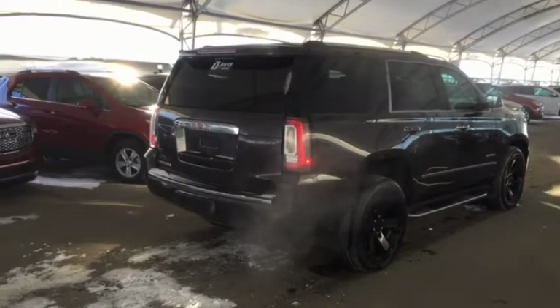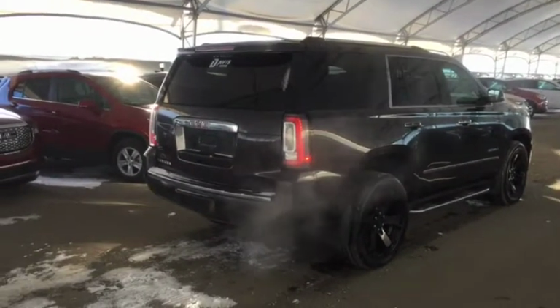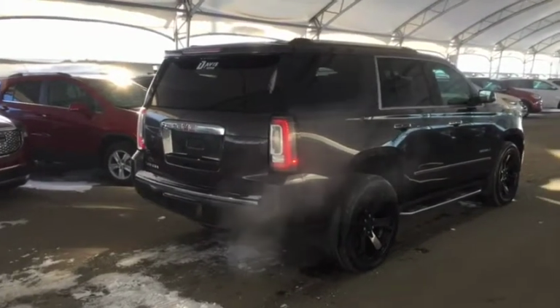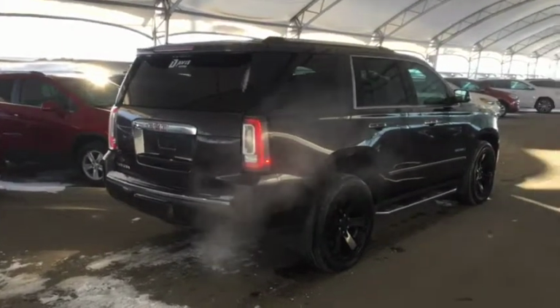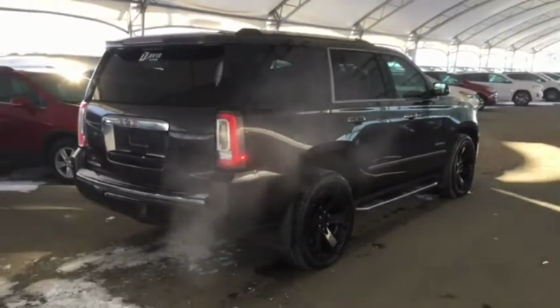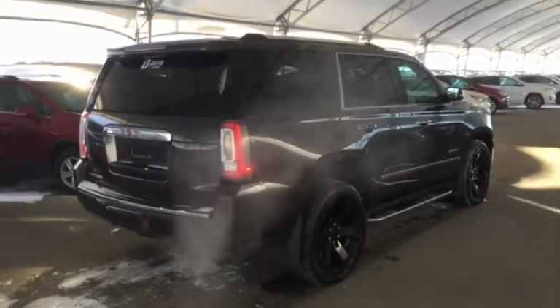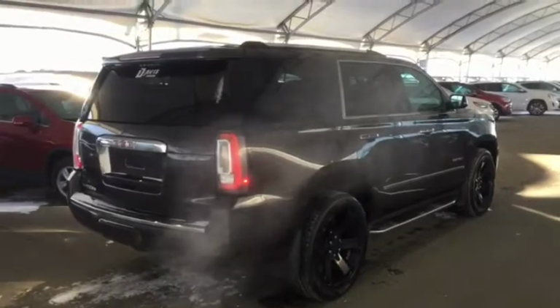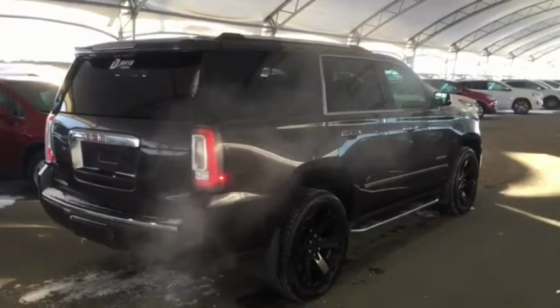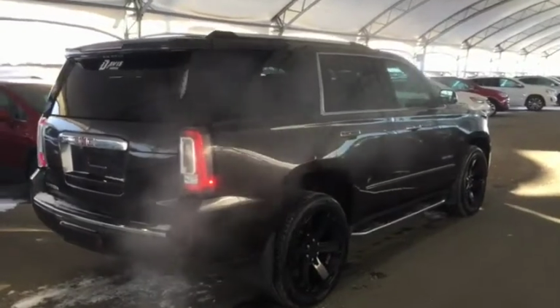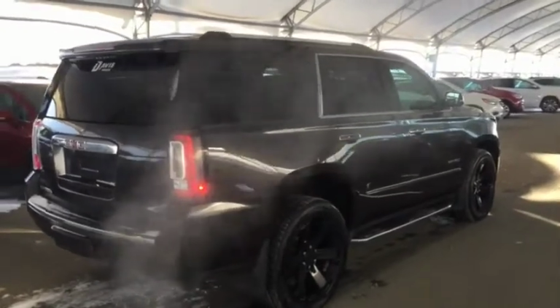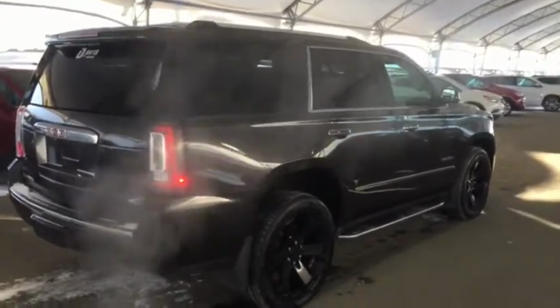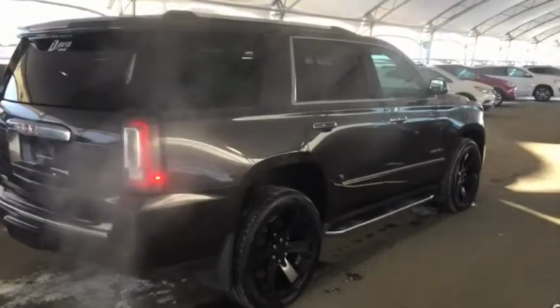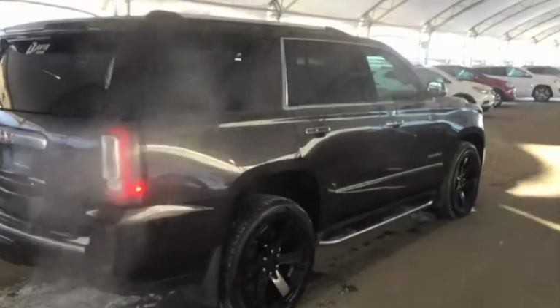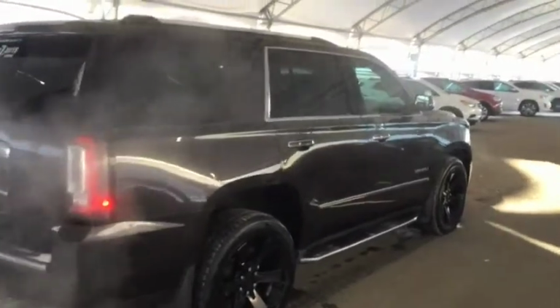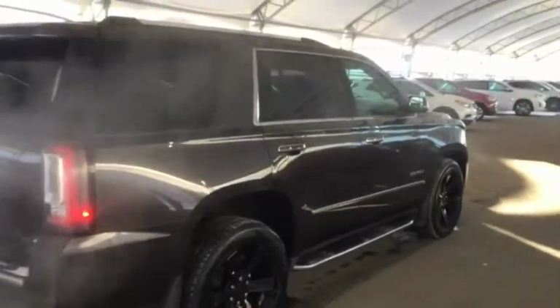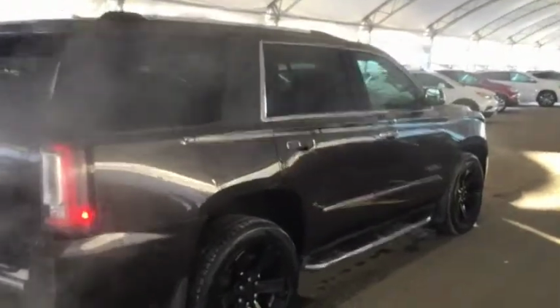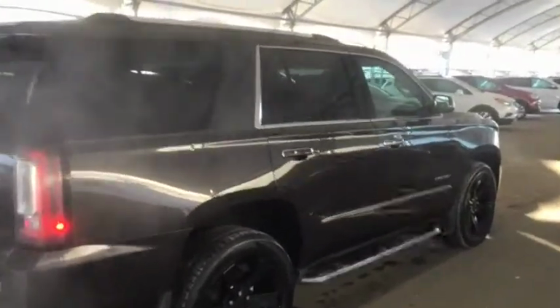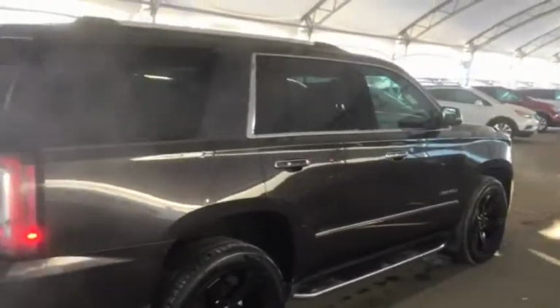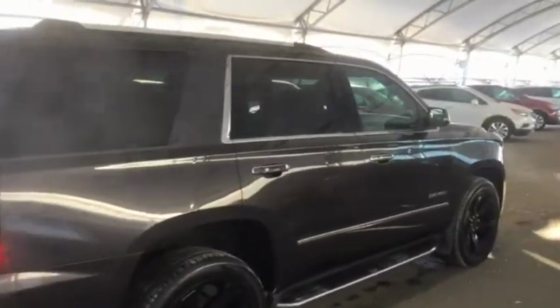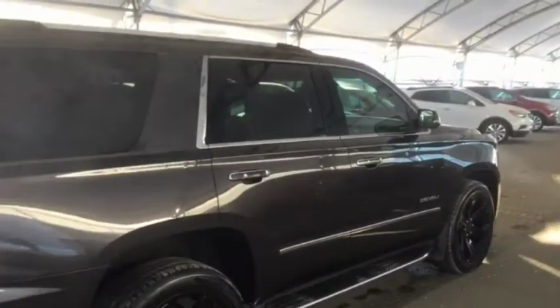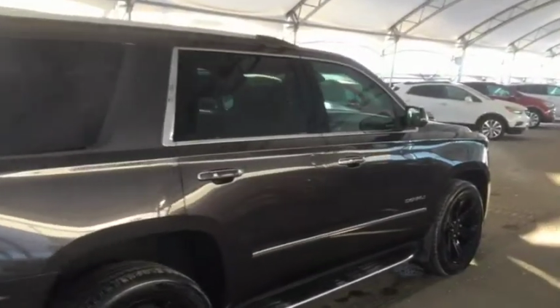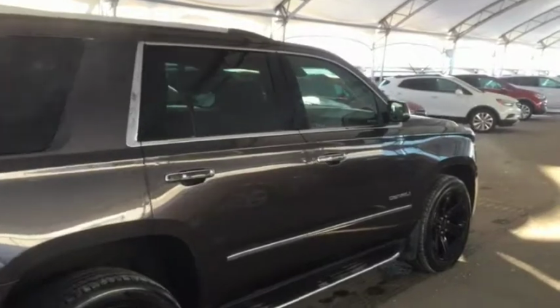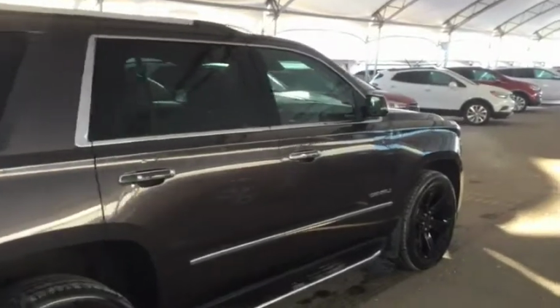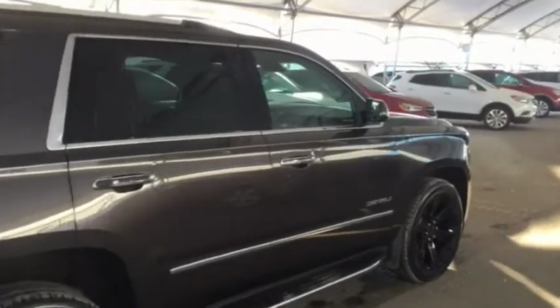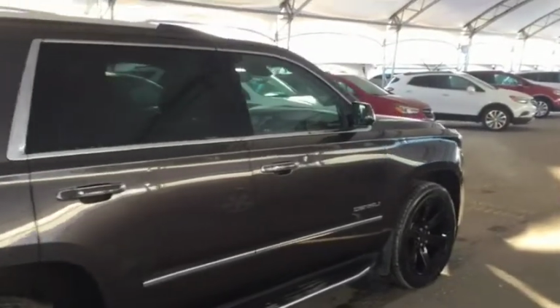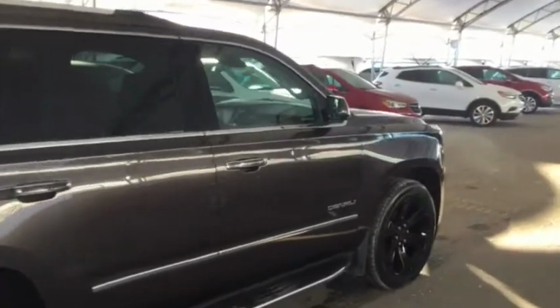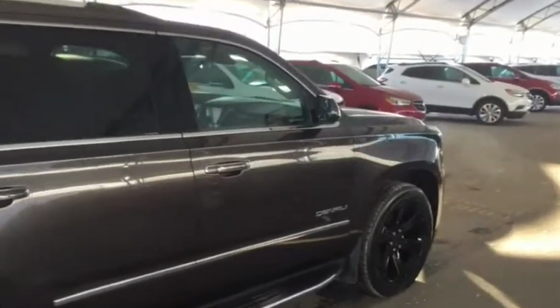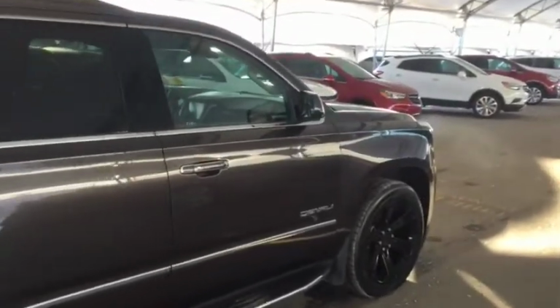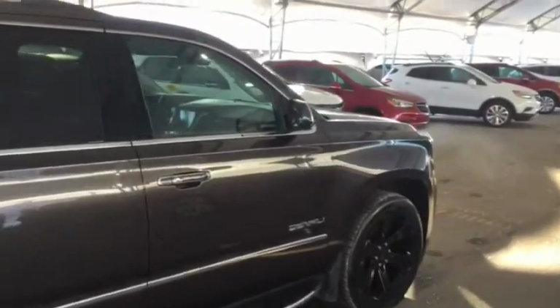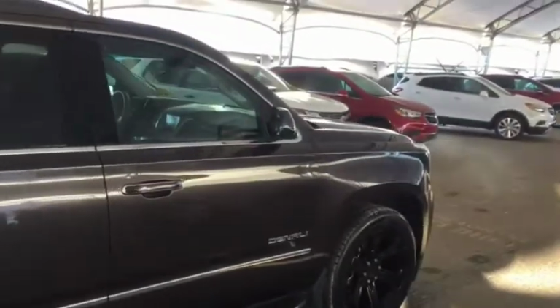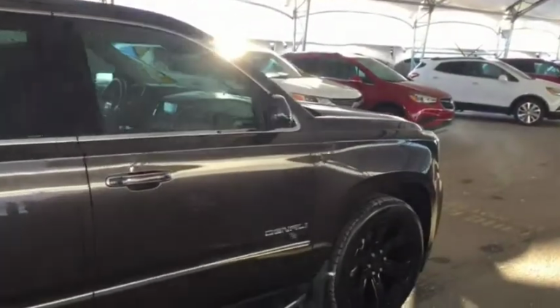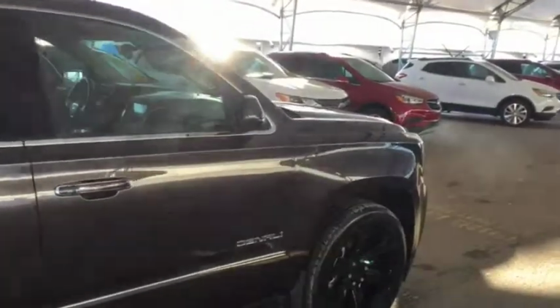So don't miss out on your new pre-owned luxury full-sized SUV. Hurry into Davis Chevrolet and book a test drive with one of our product specialists today.